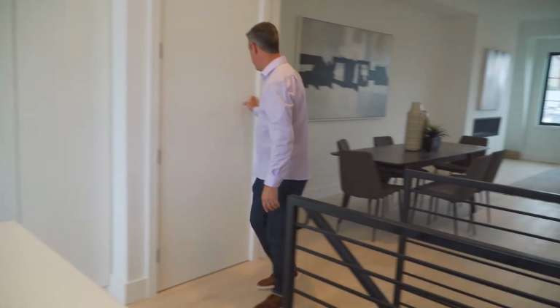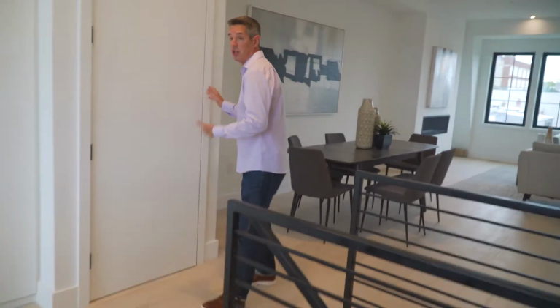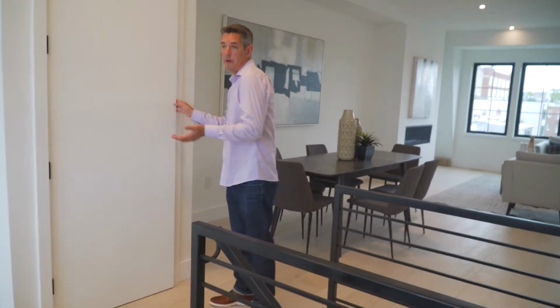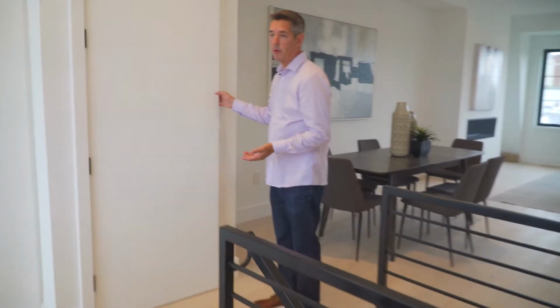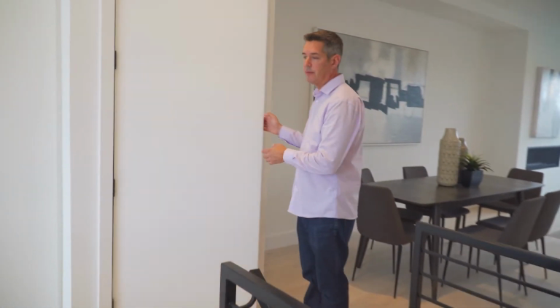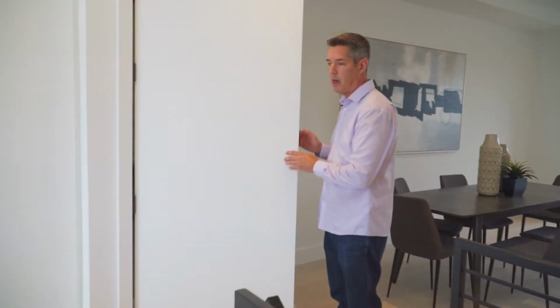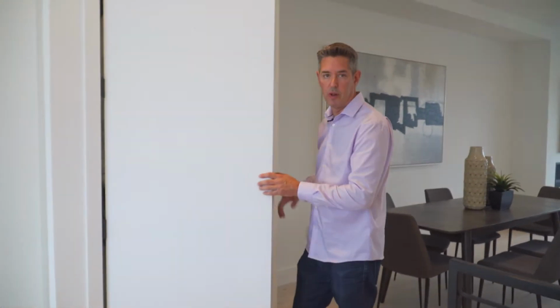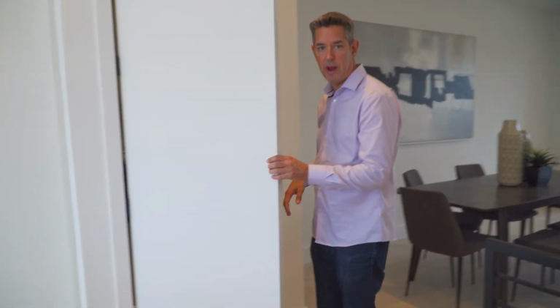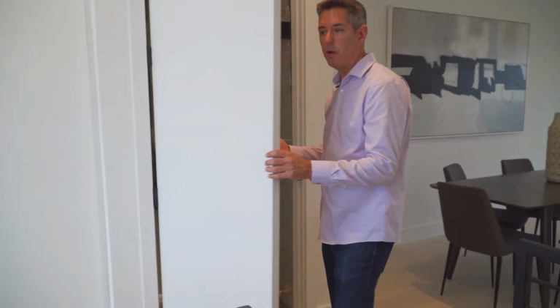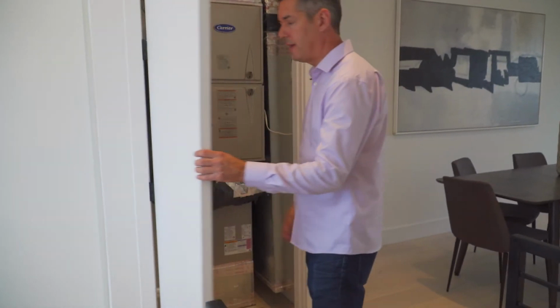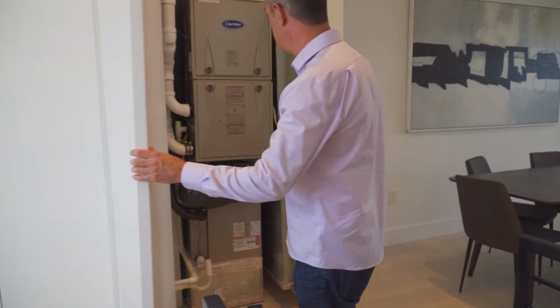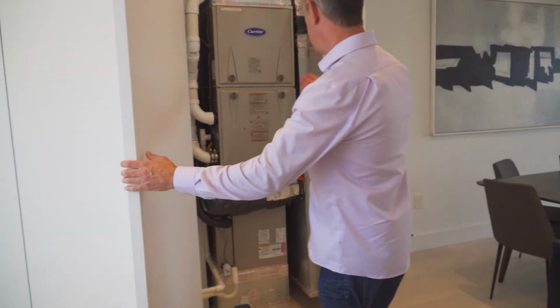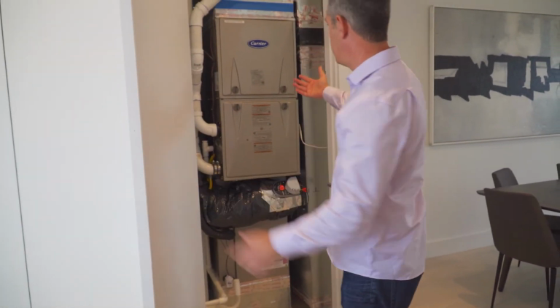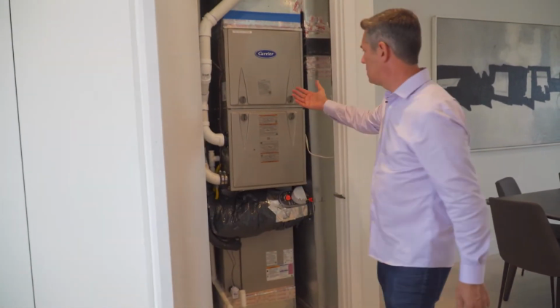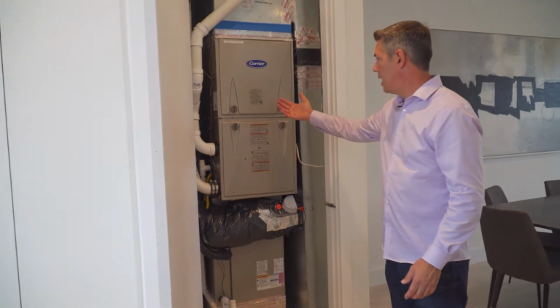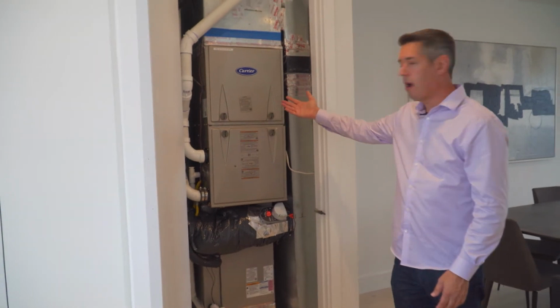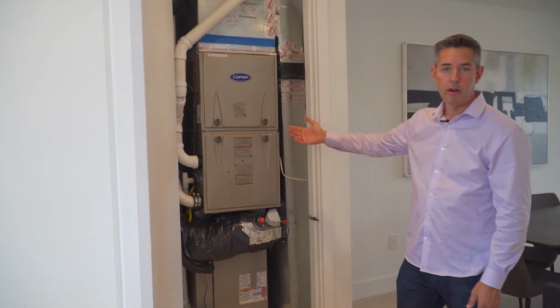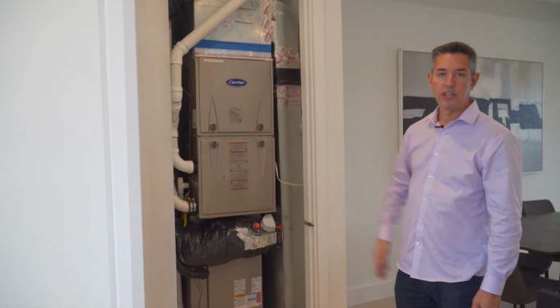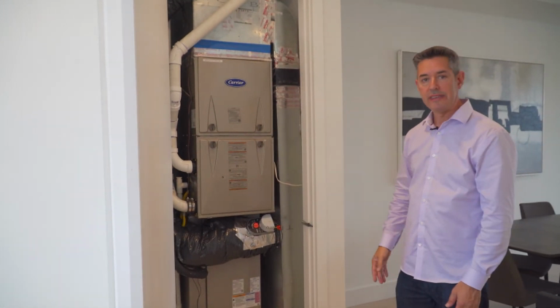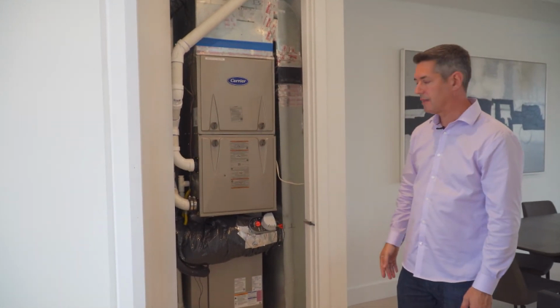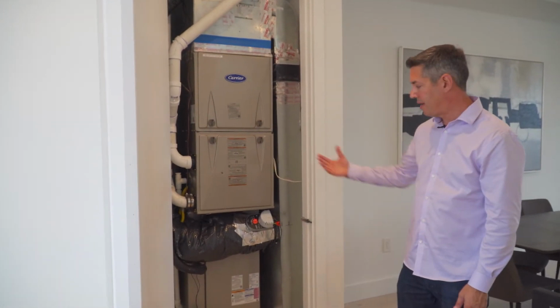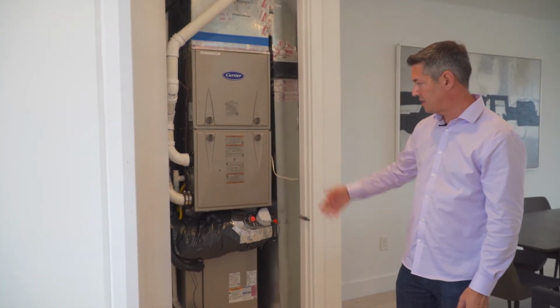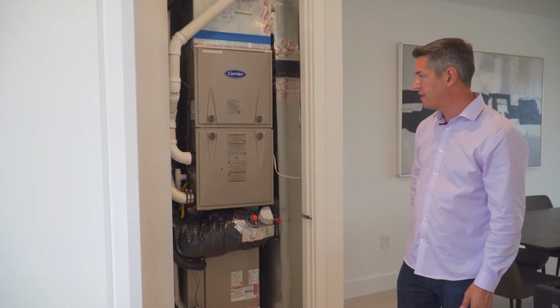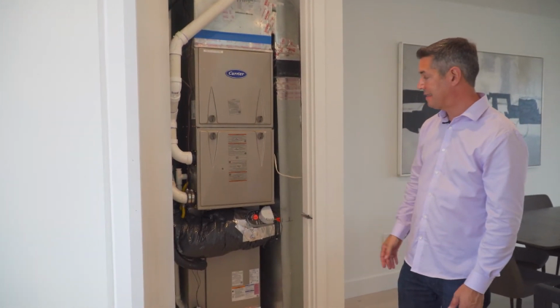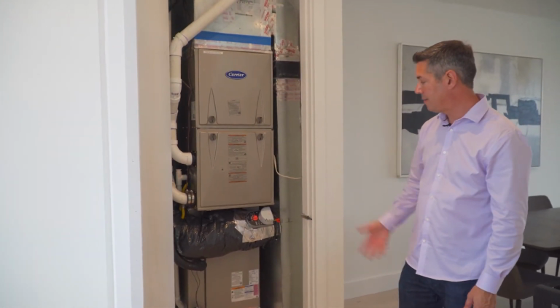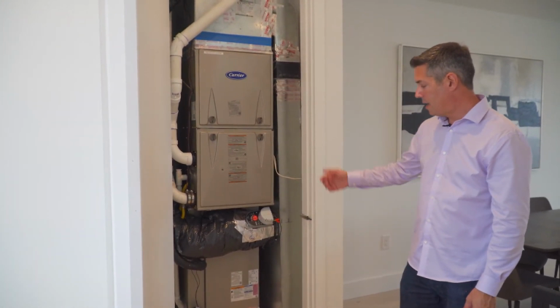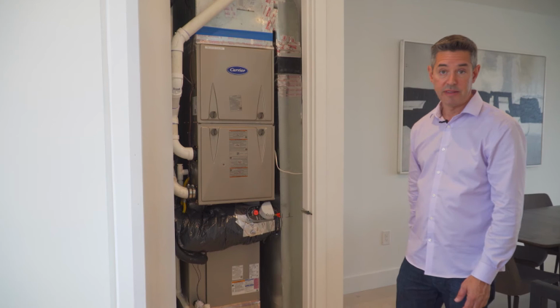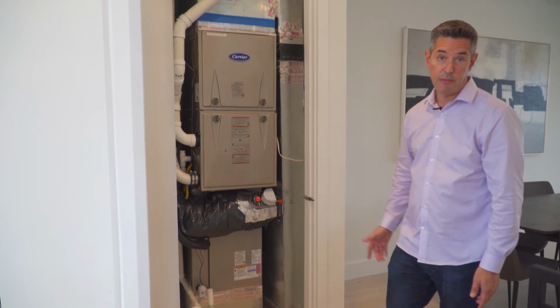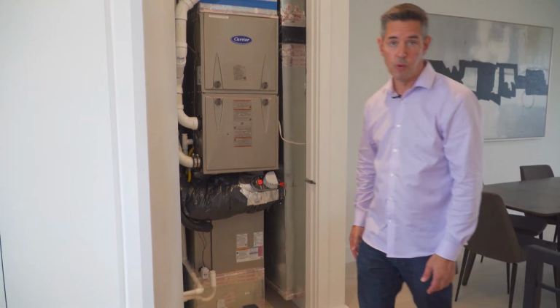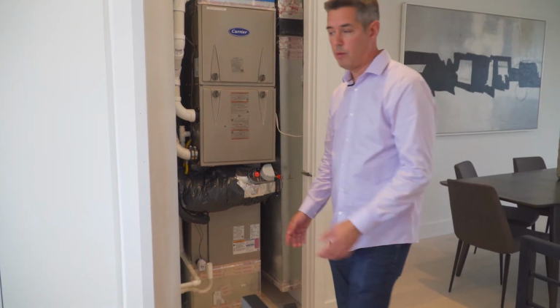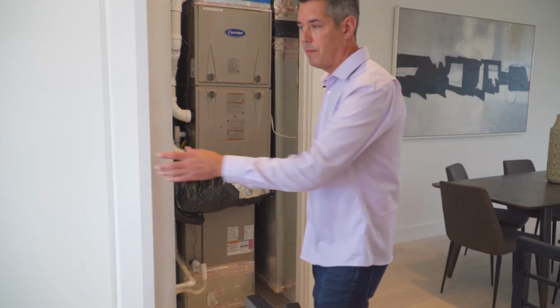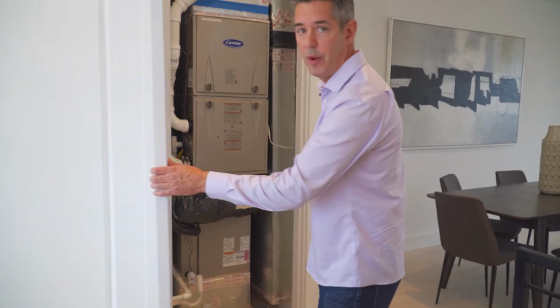As I mentioned, the developer really spared no expense. She has this Carrier high-efficiency HVAC system that's going to keep you cool in the summer and warm in the winter.